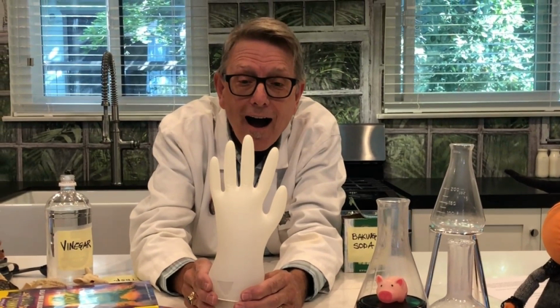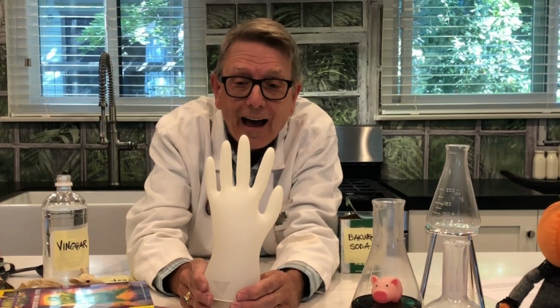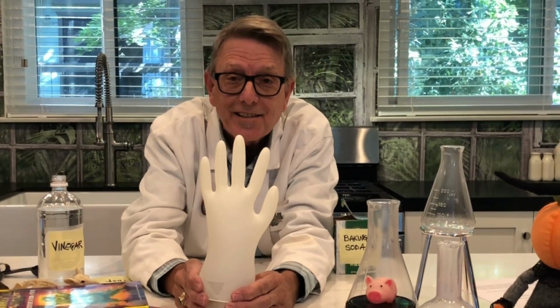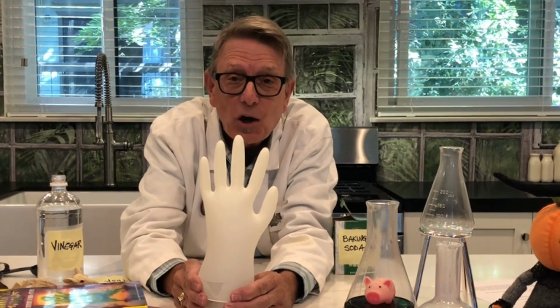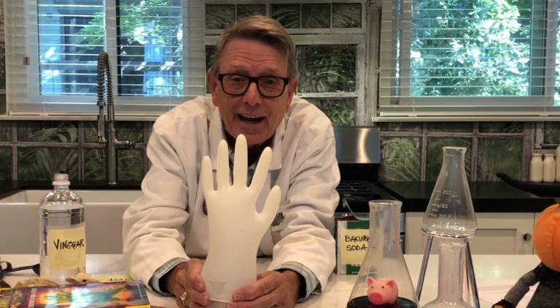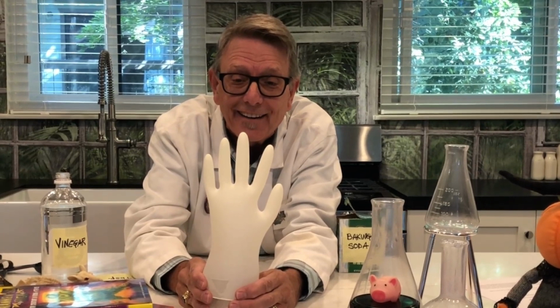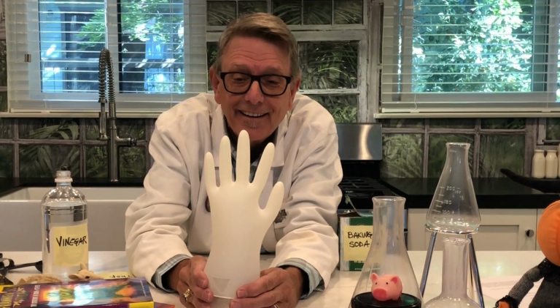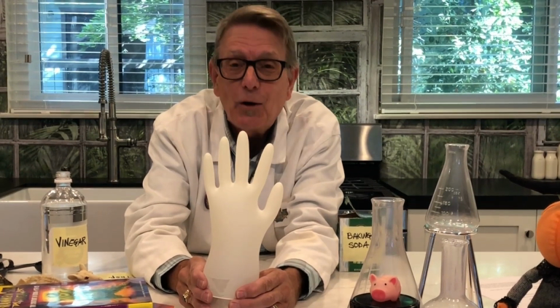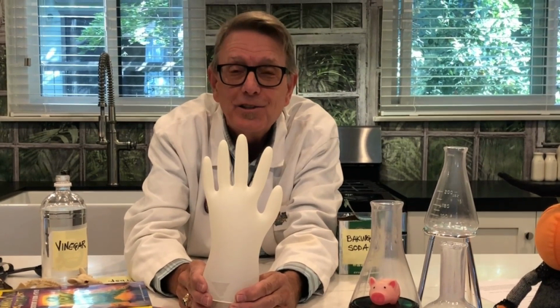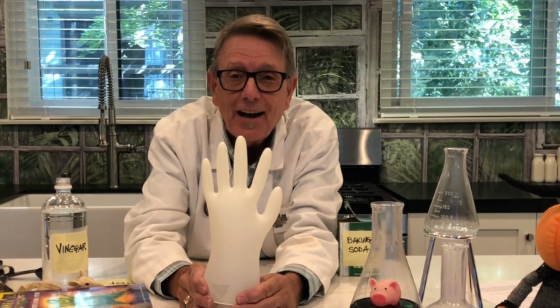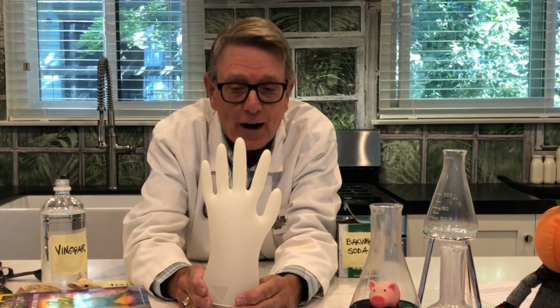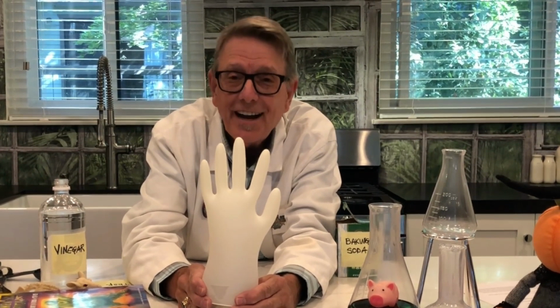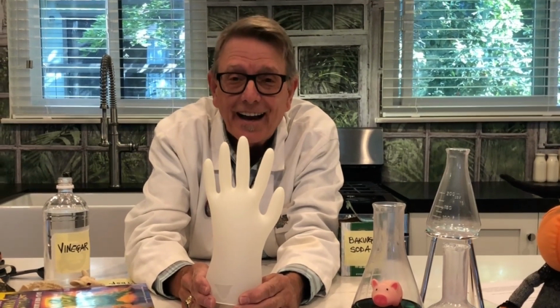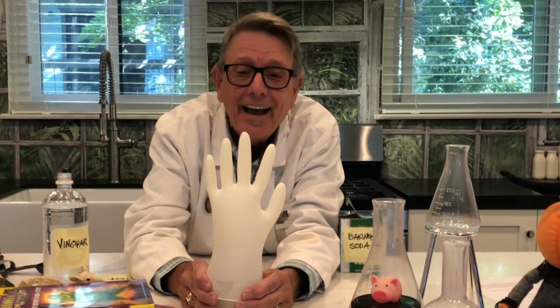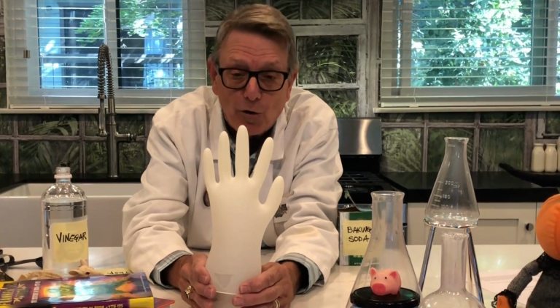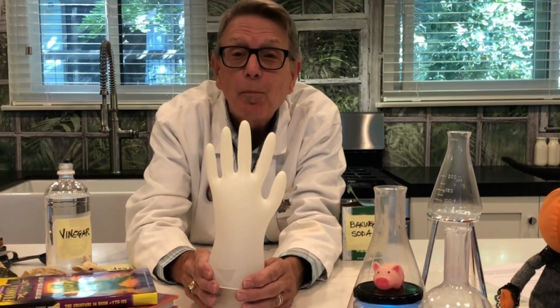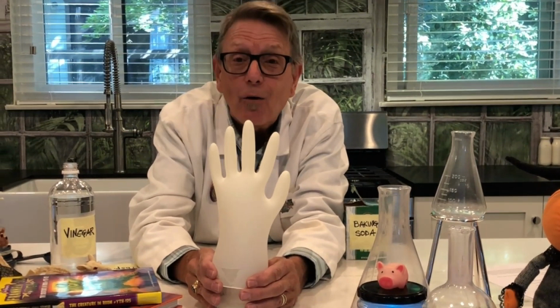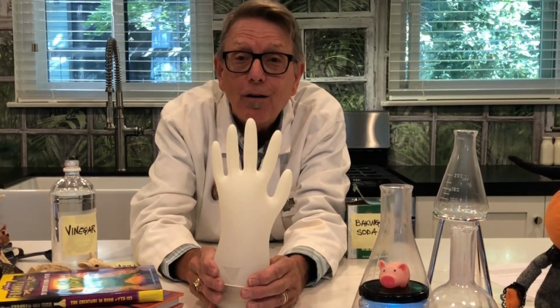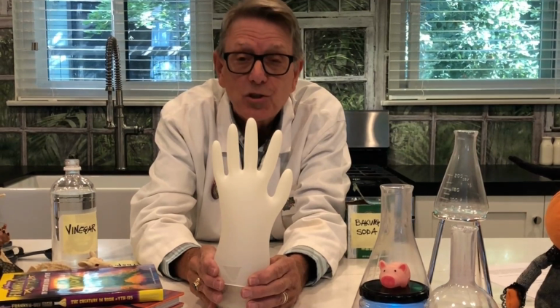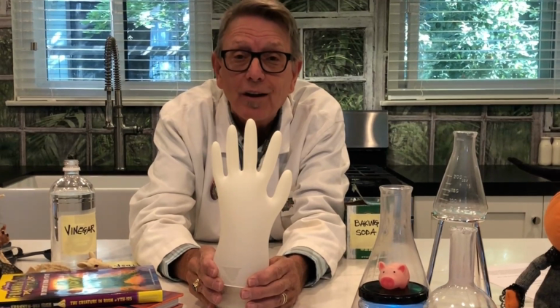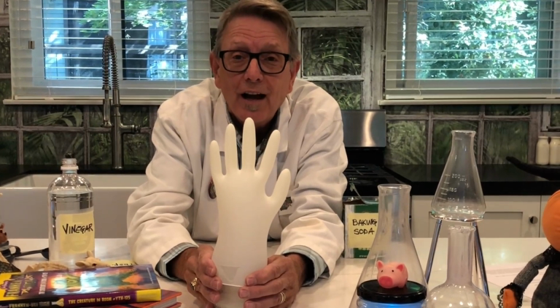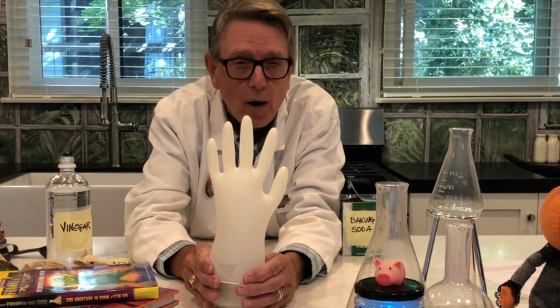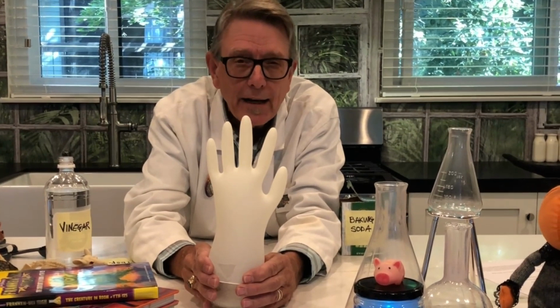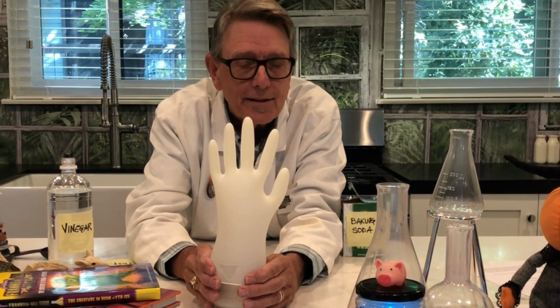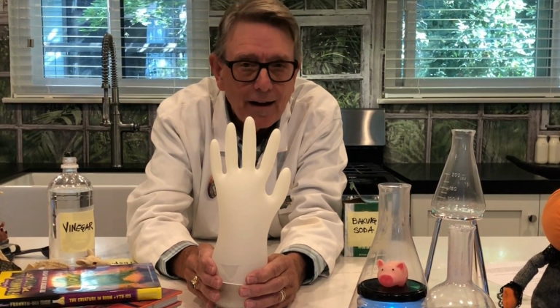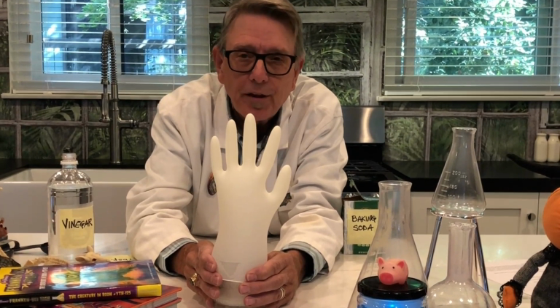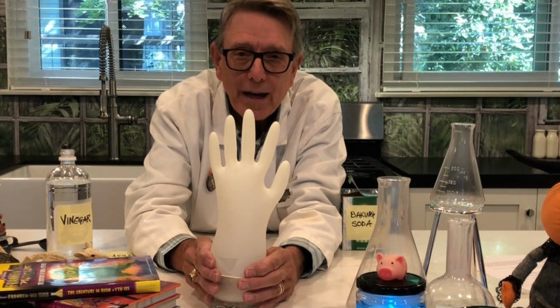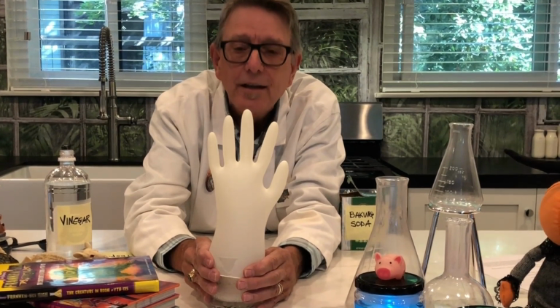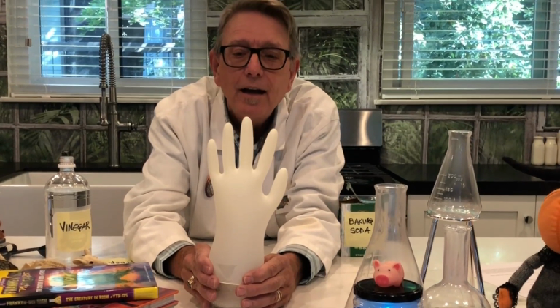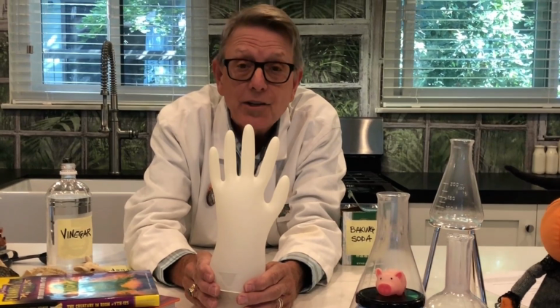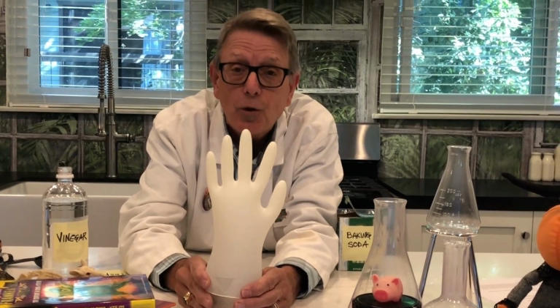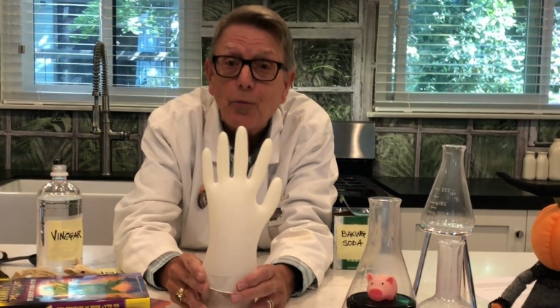And that's the ghost hand. So check out Franken-Sci High, and remember the motto of the school: a brain is a terrible thing to waste, unless you can grow another one.